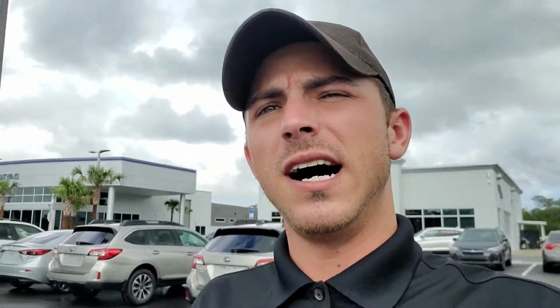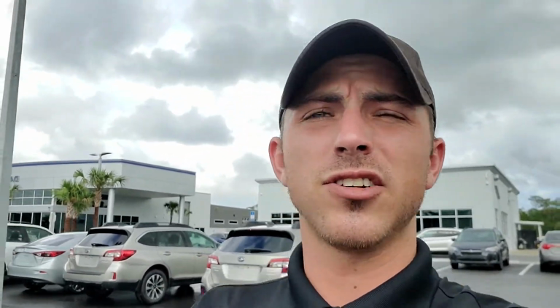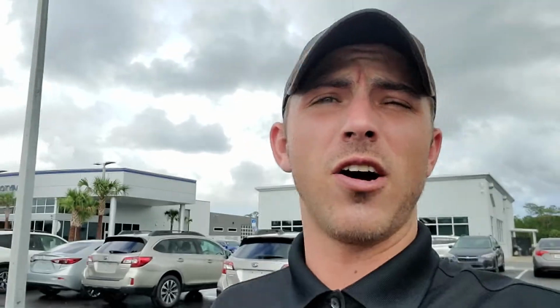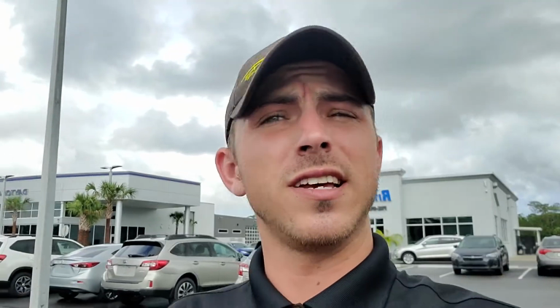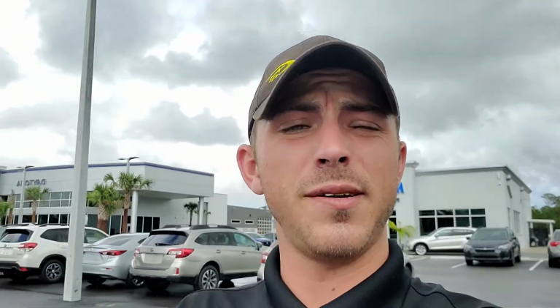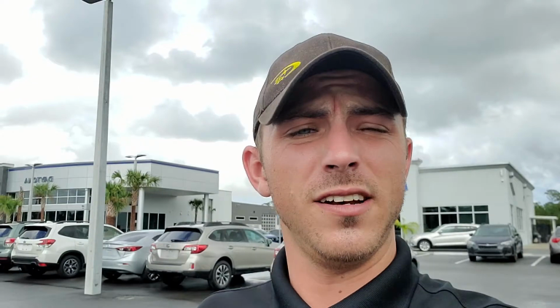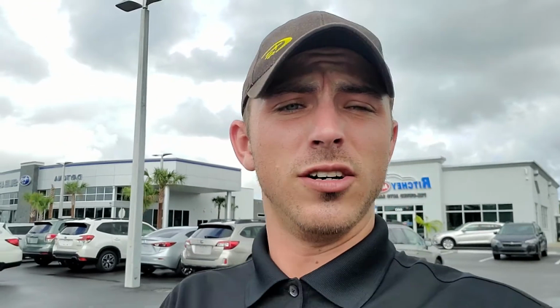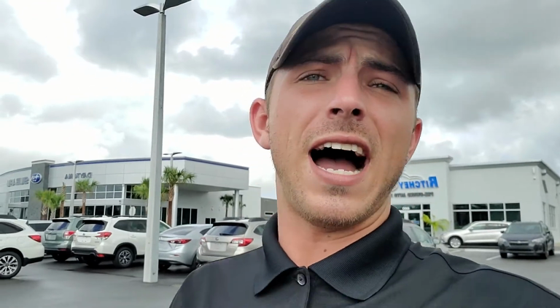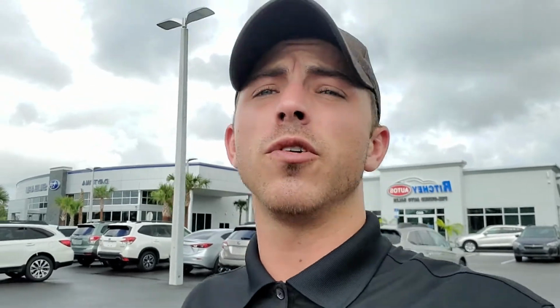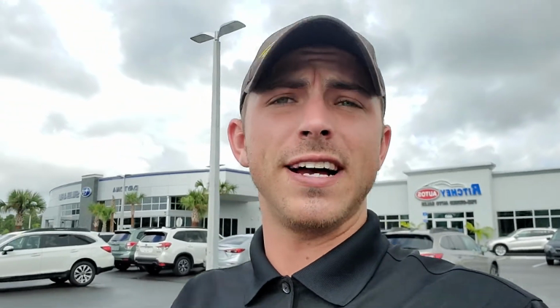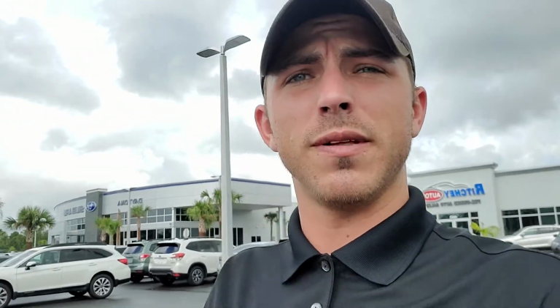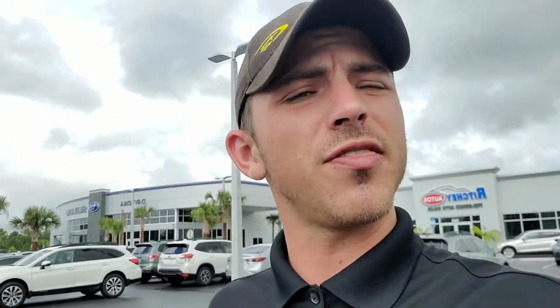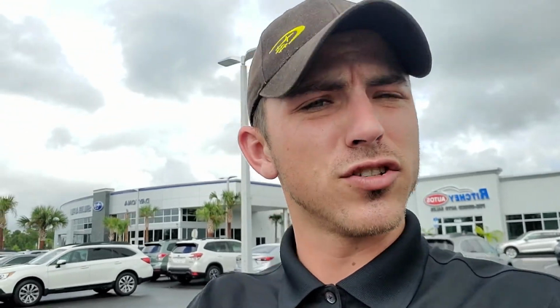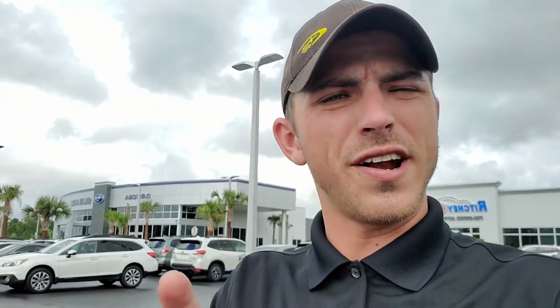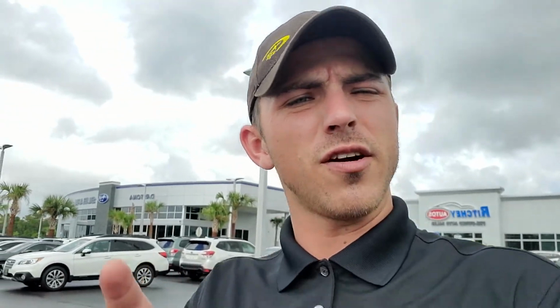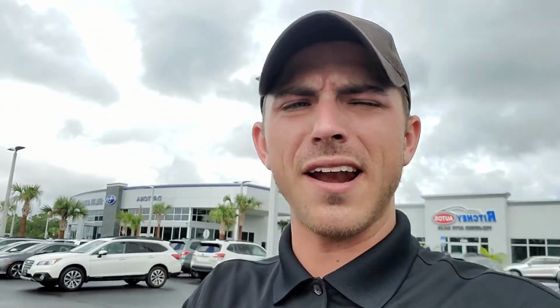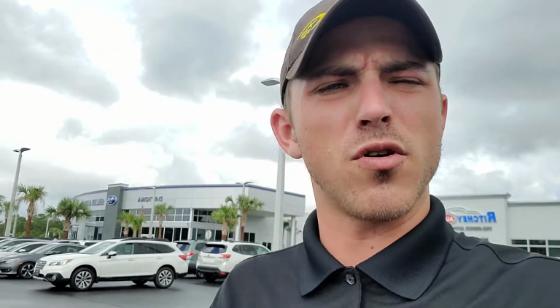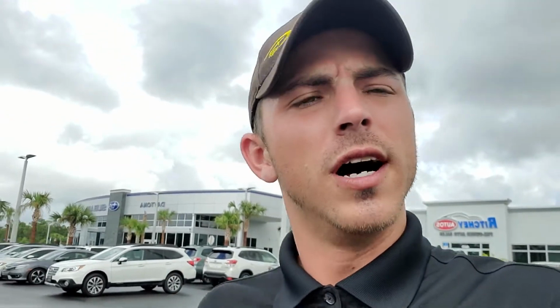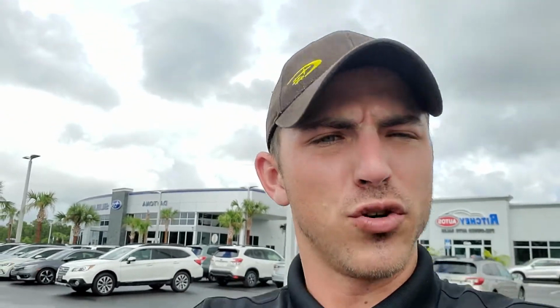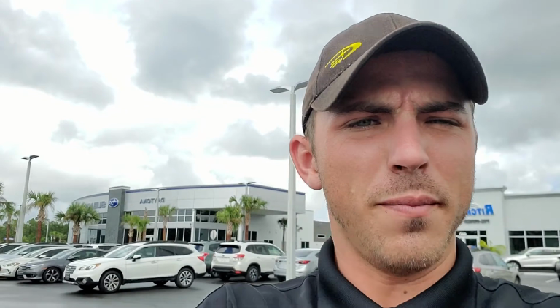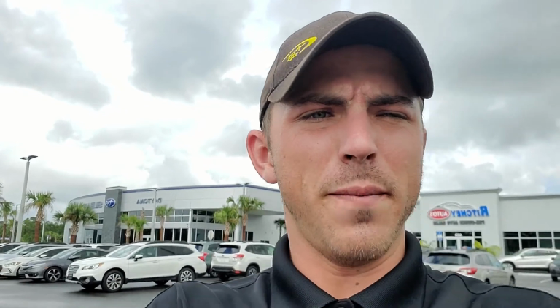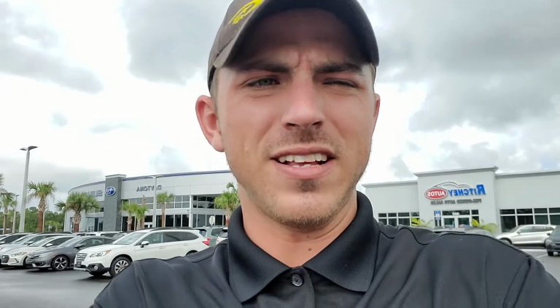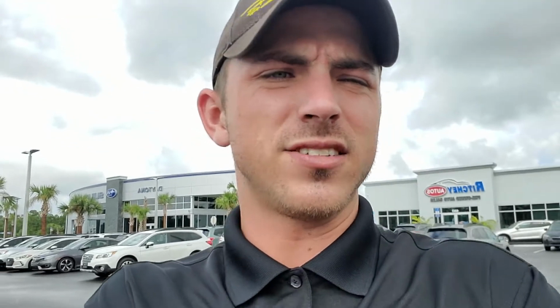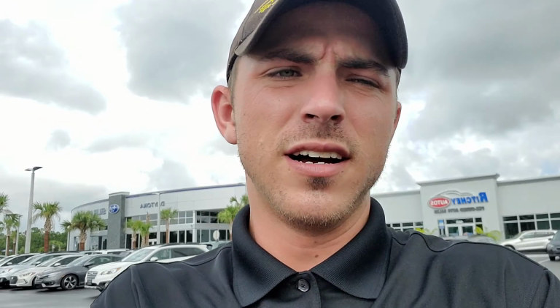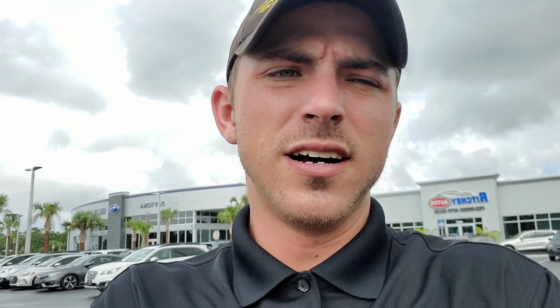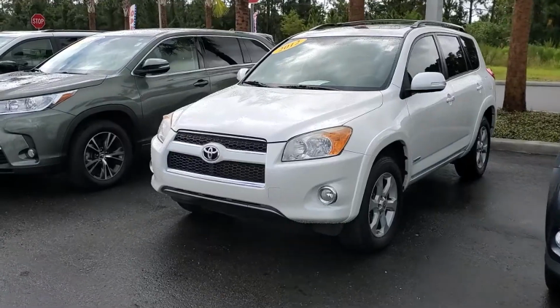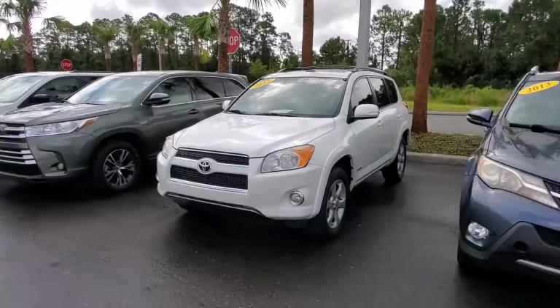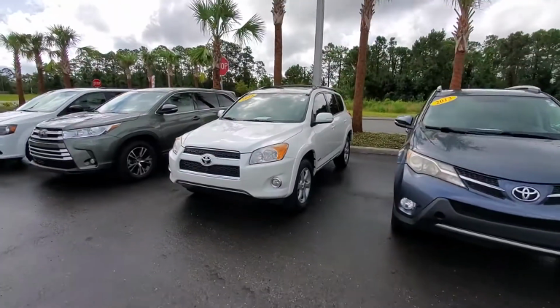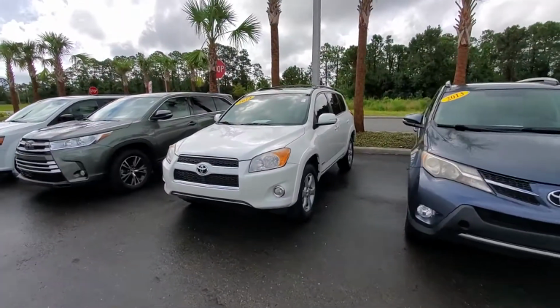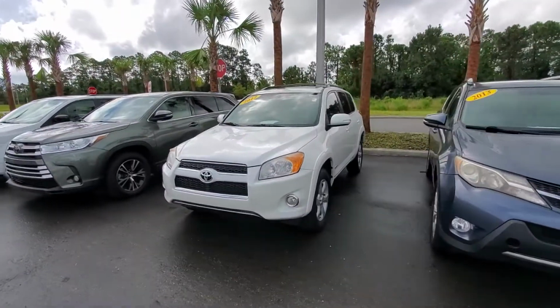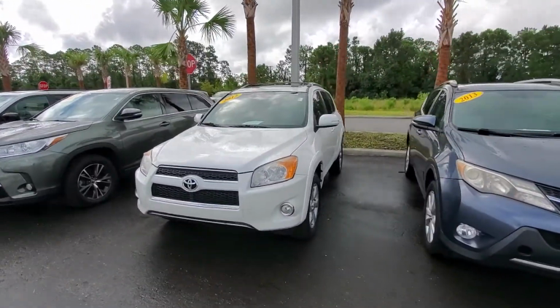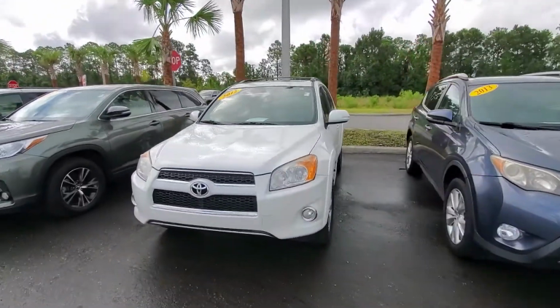This is a great car. It's a Limited, so it's one of the highest trim levels. I think there's either a Platinum or a Touring above it, but this has the most features you can get in a RAV4 here.